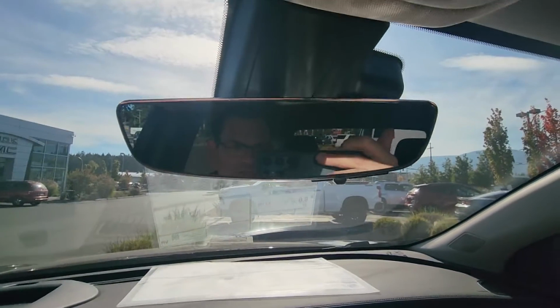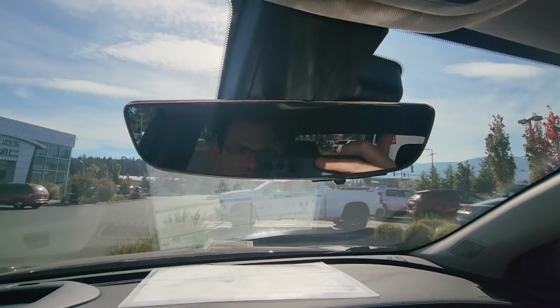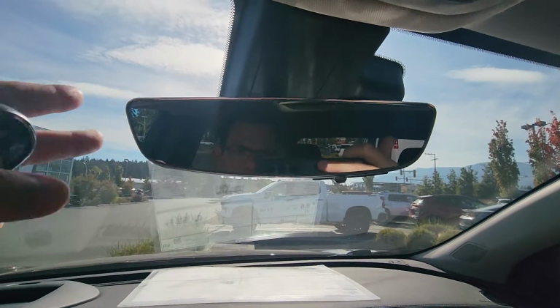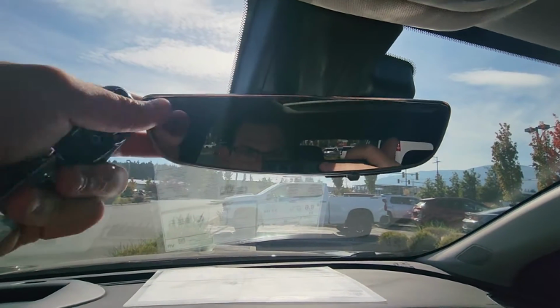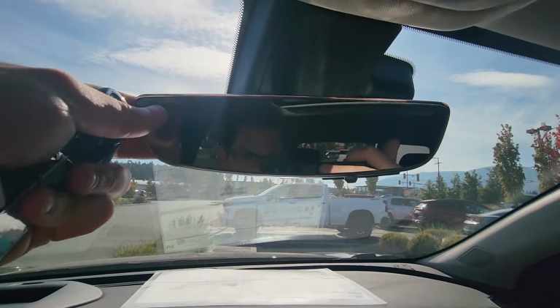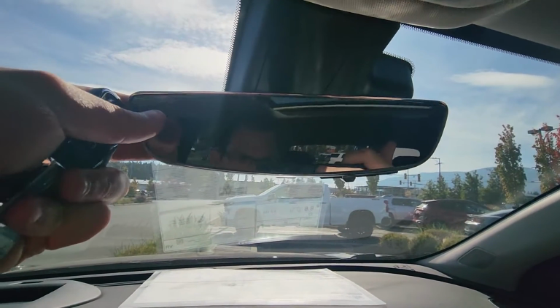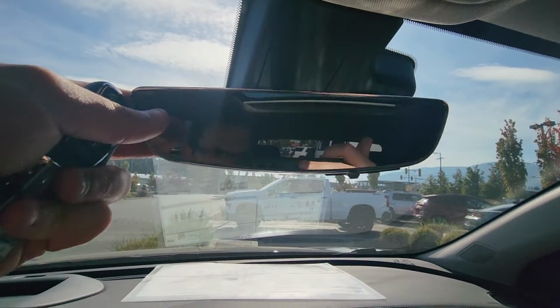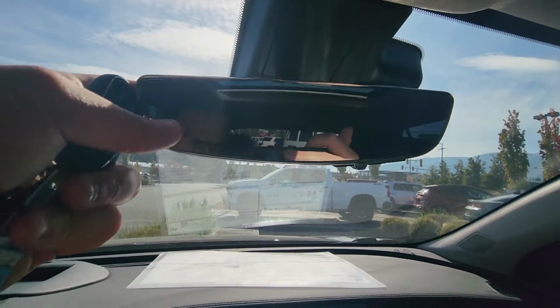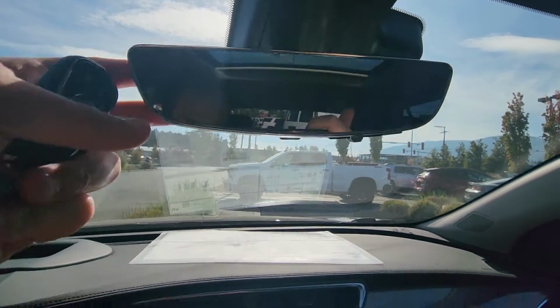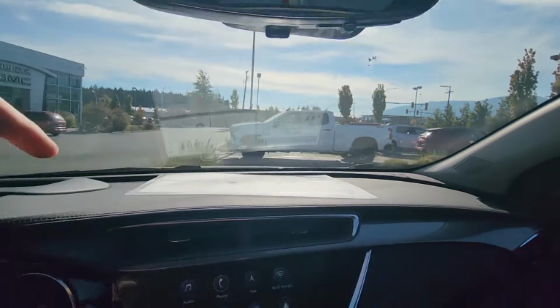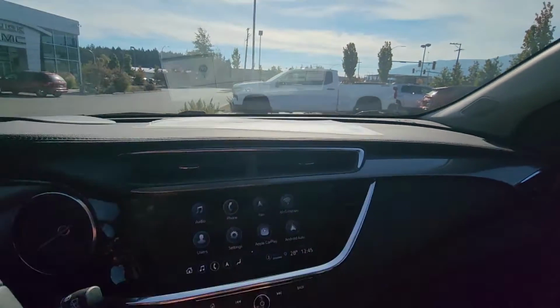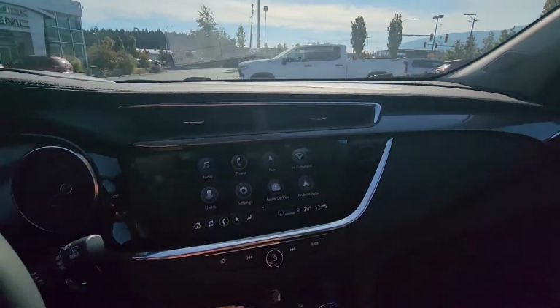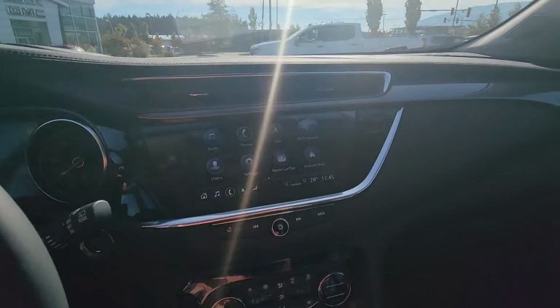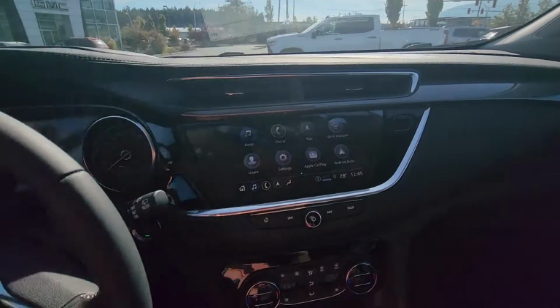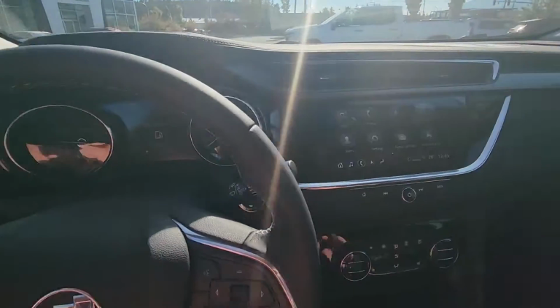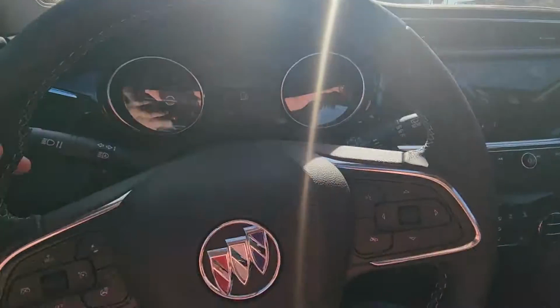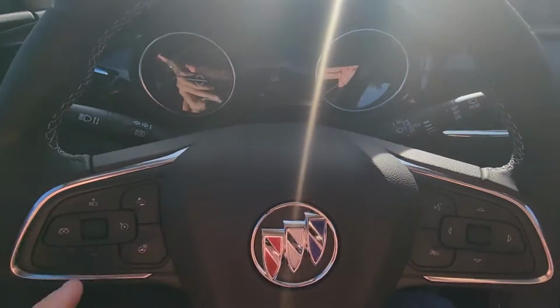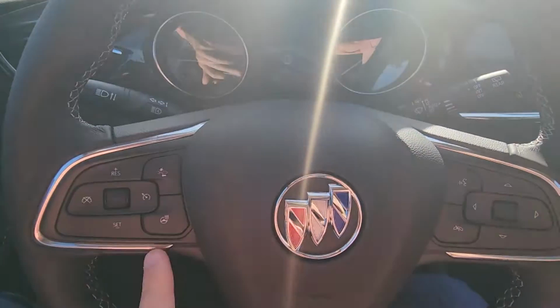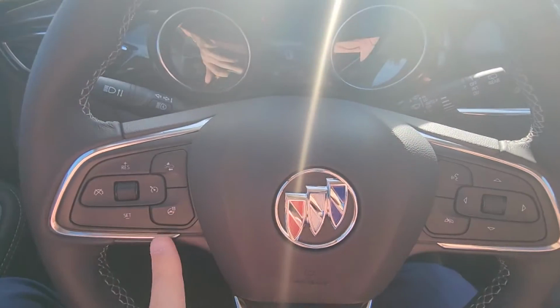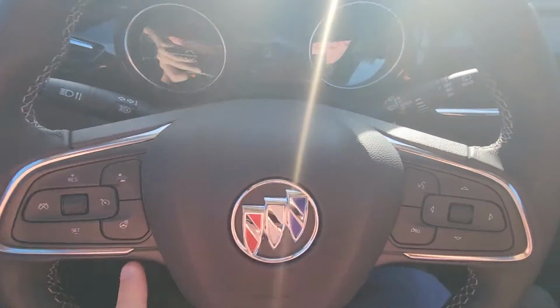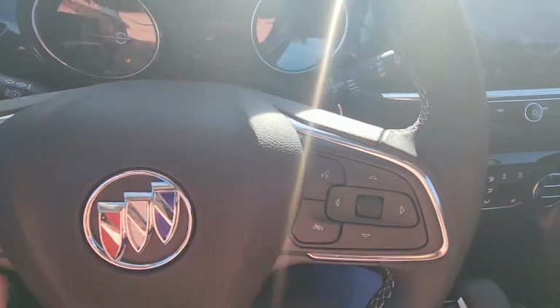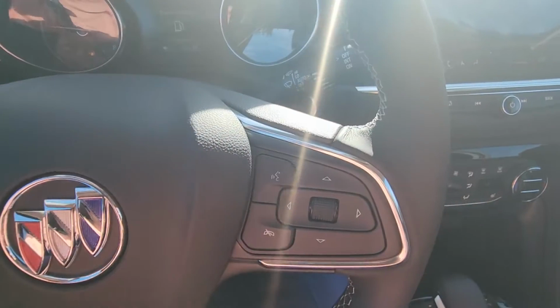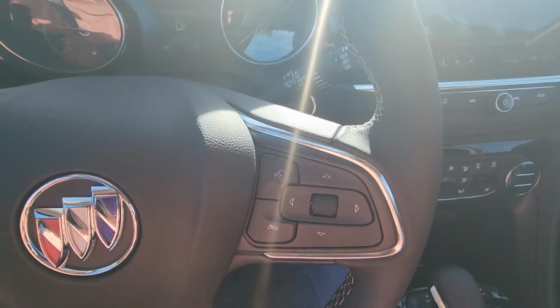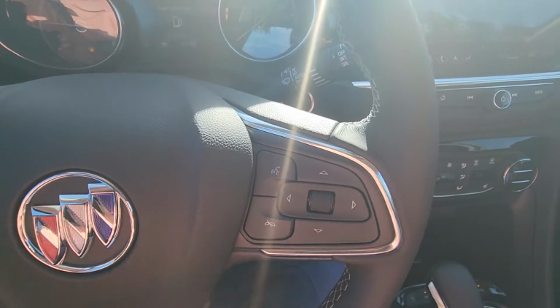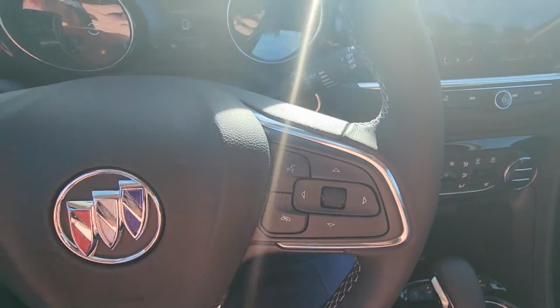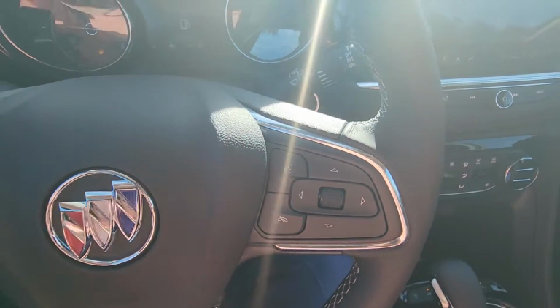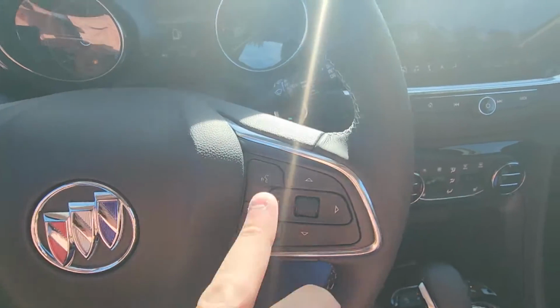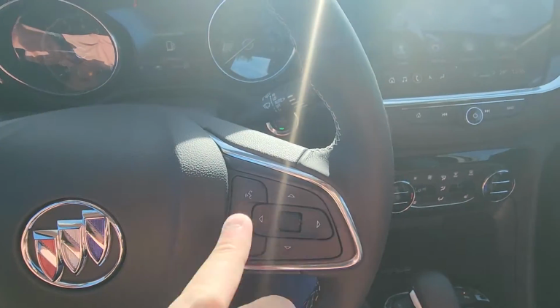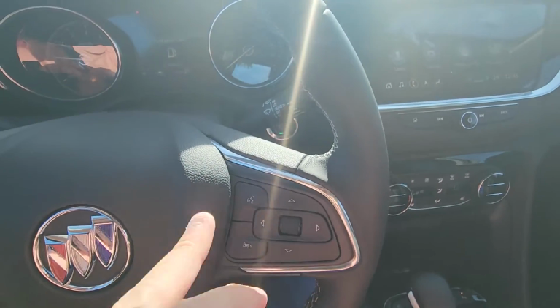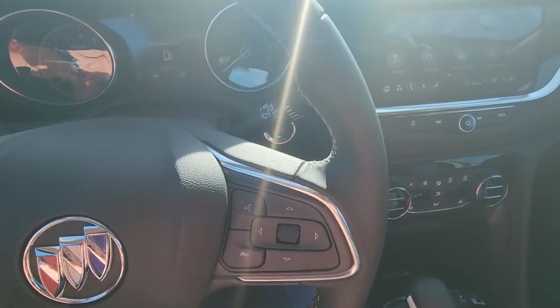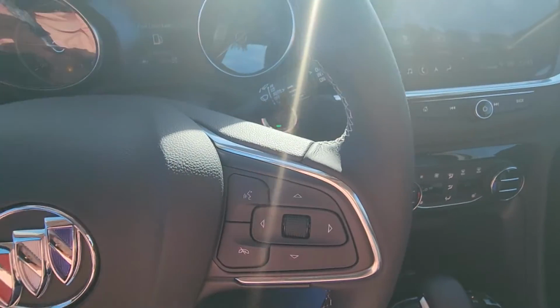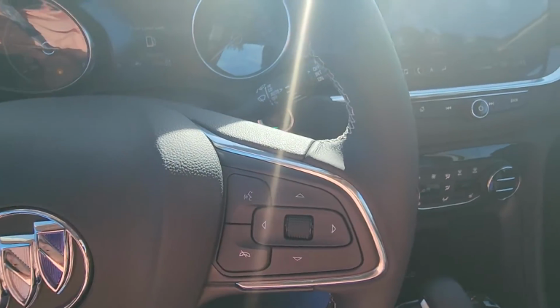You've got your rear view mirror — I'll show you my favorite feature in just a second. Heated steering wheel, of course, and menu controls on the right.